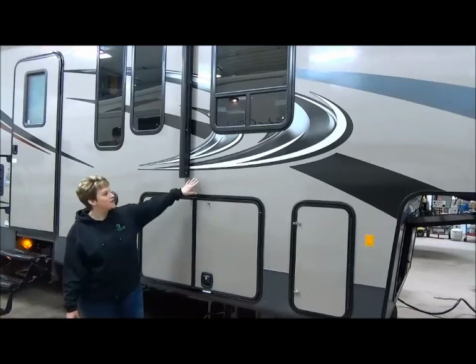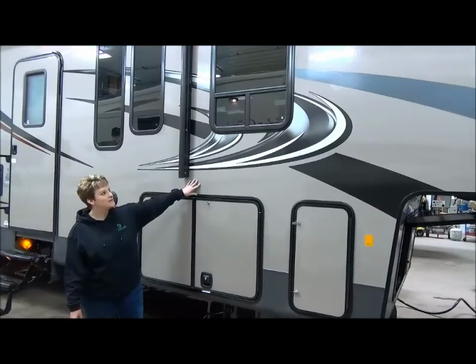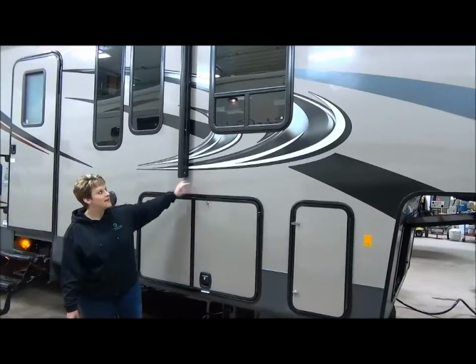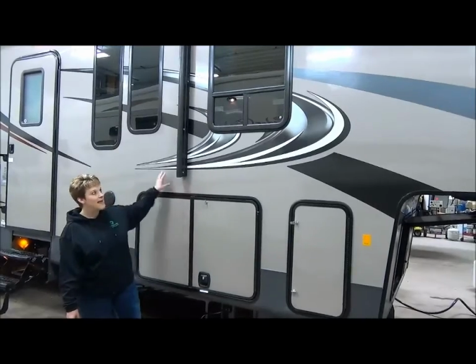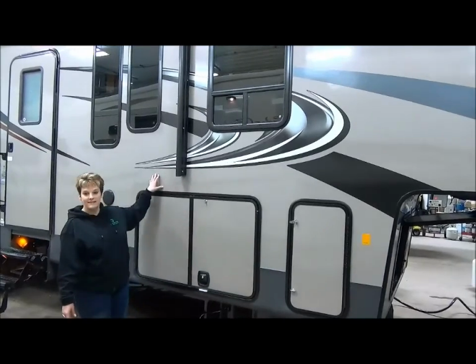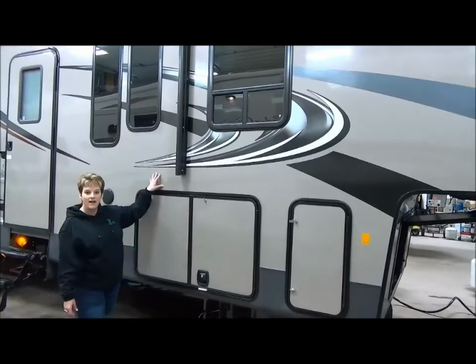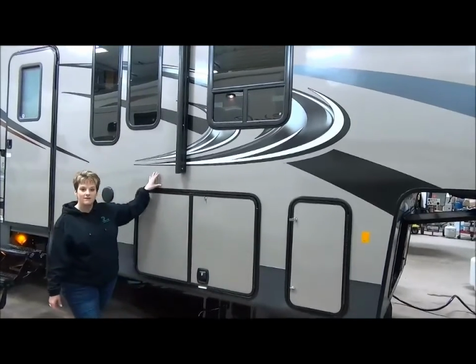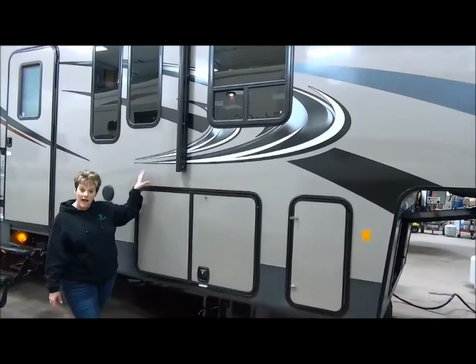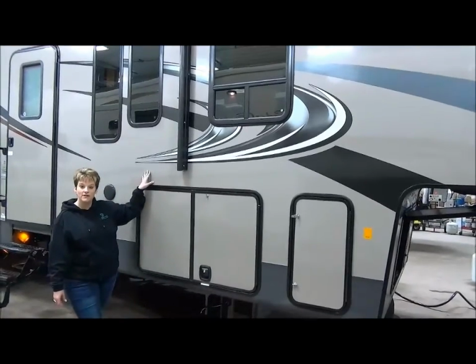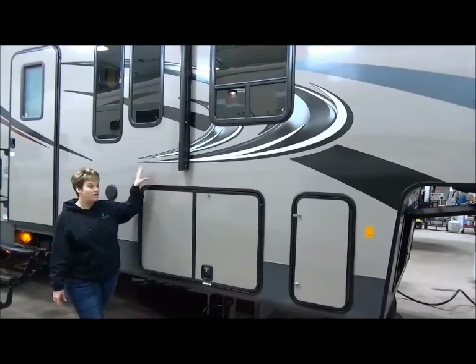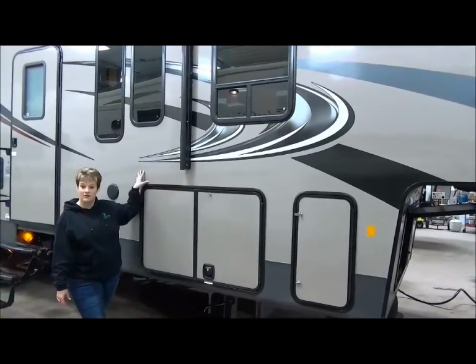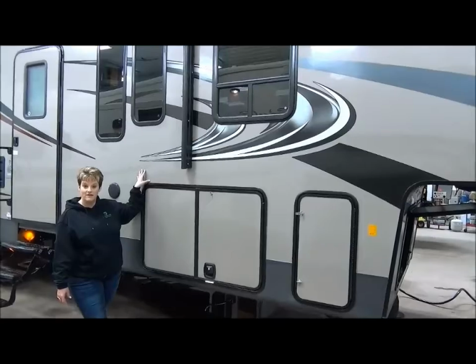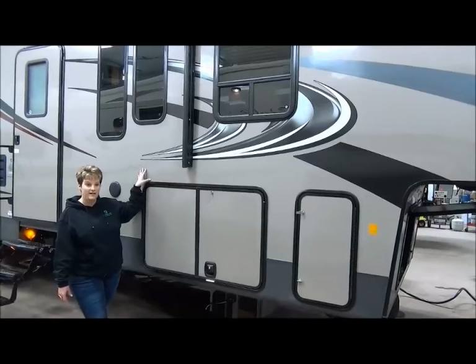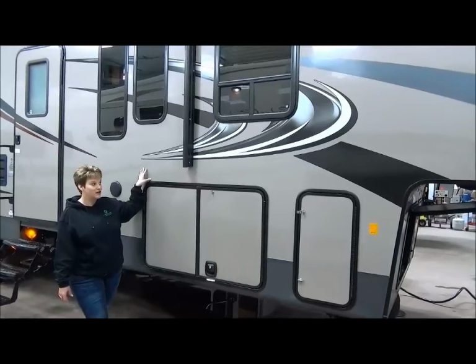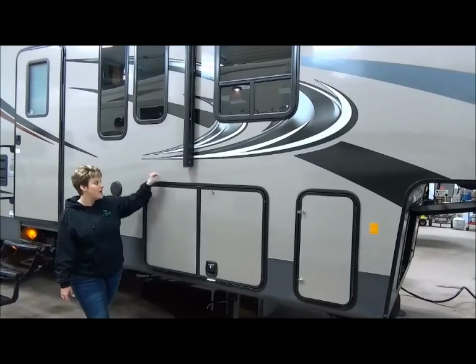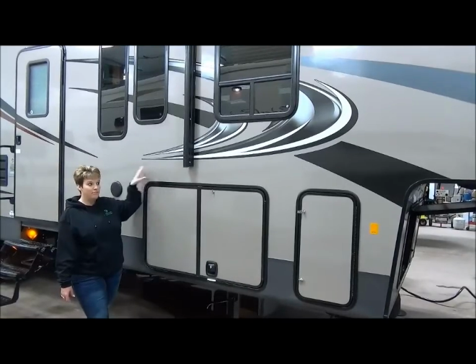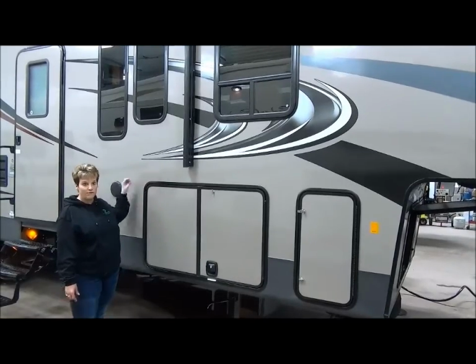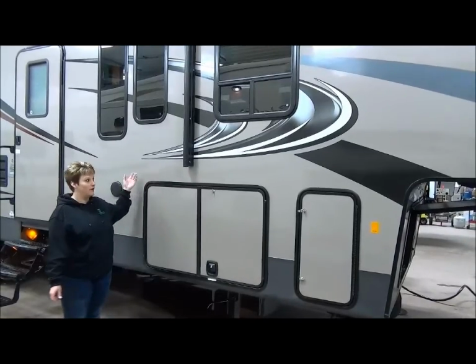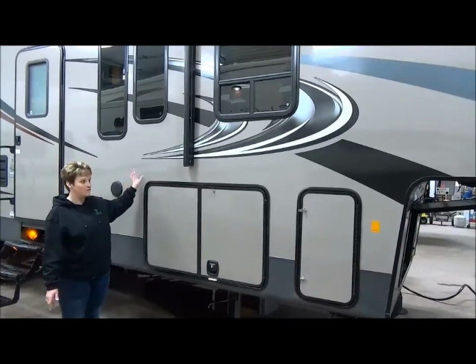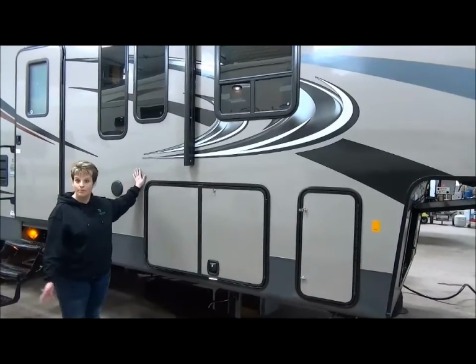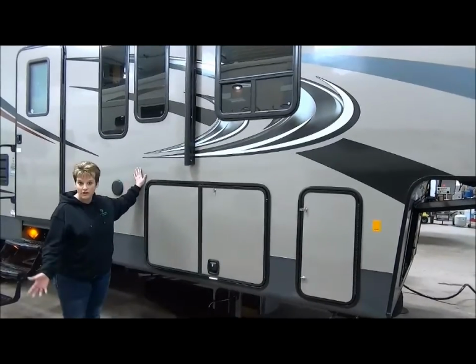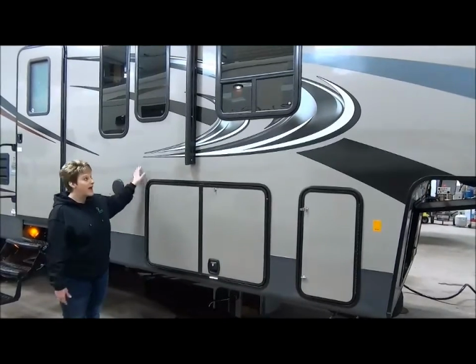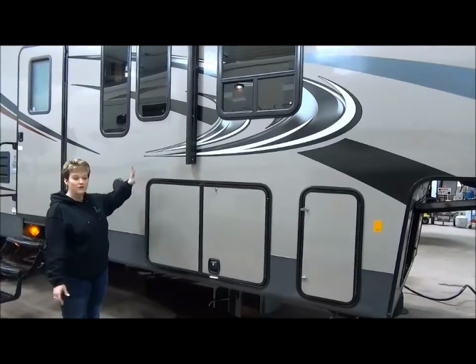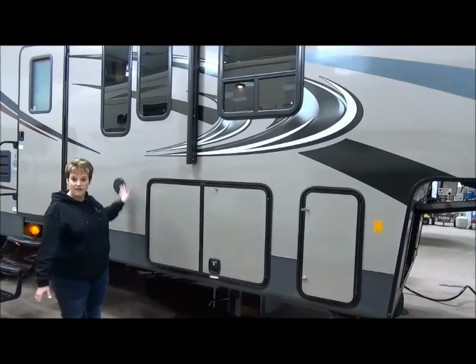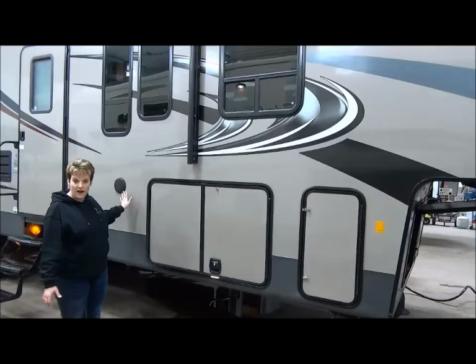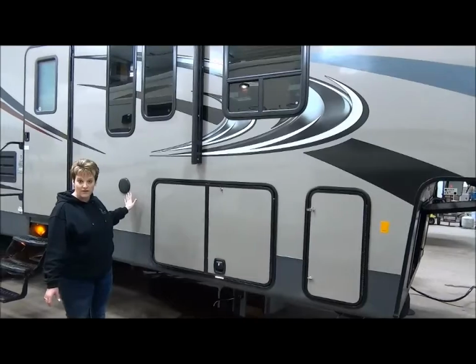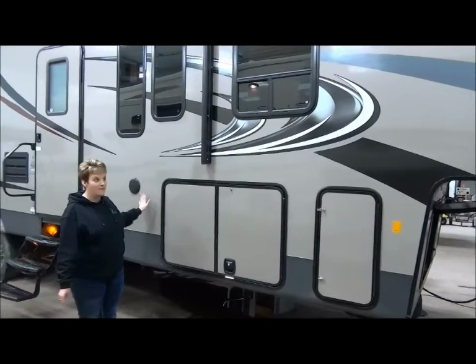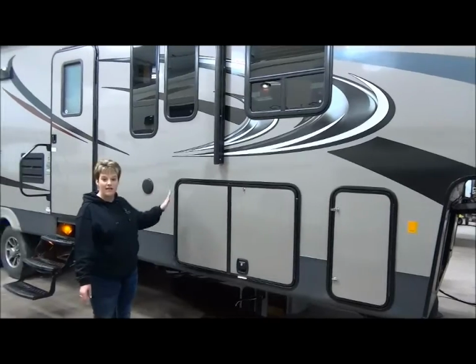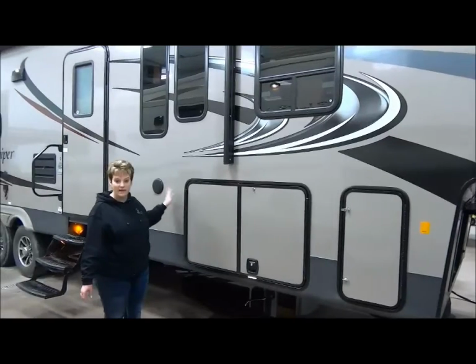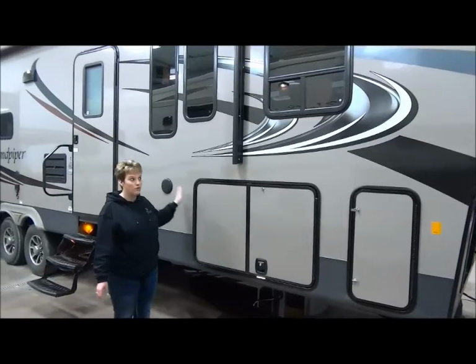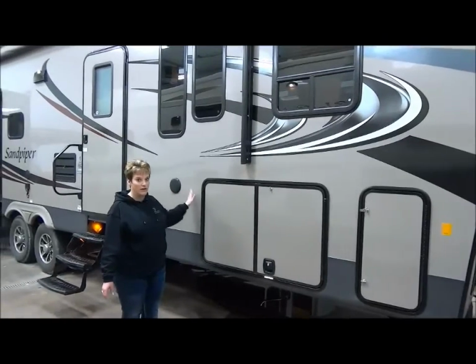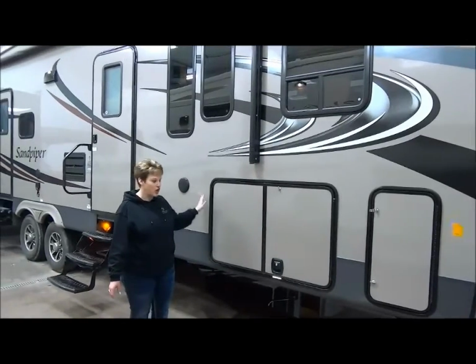As you can see, it has the high gloss gel fiberglass on the exterior in the beautiful taupe color. I absolutely love the graphics on the Sandpiper — I think it is really, really sharp.